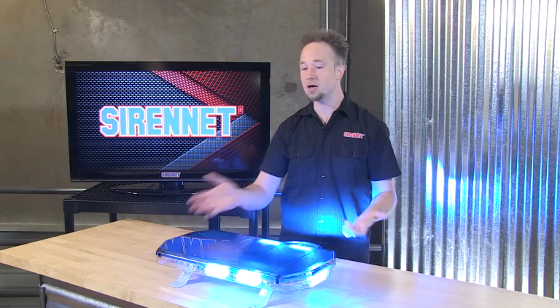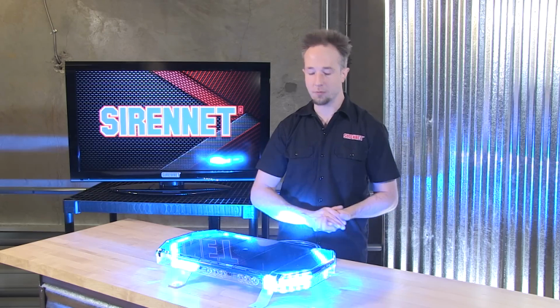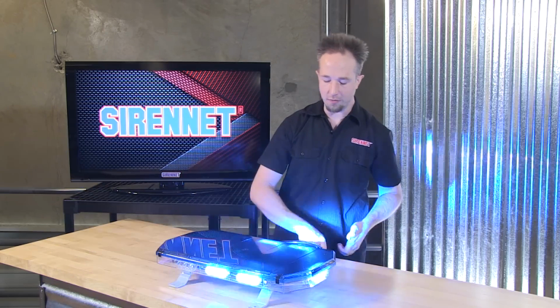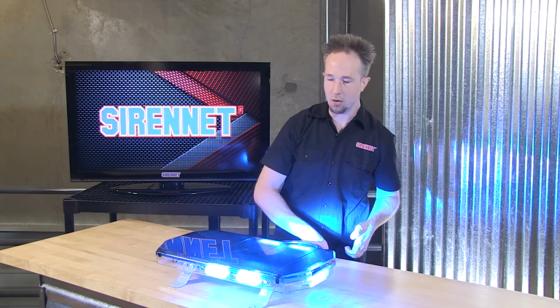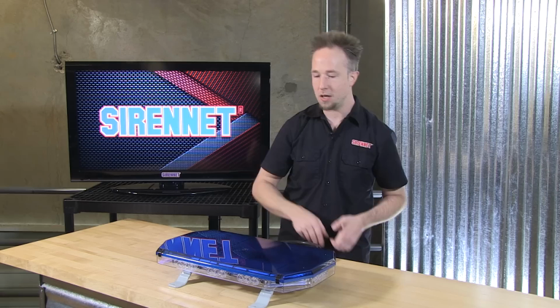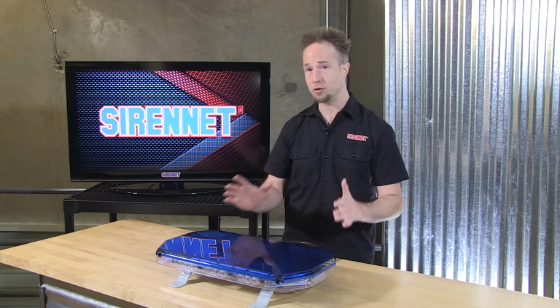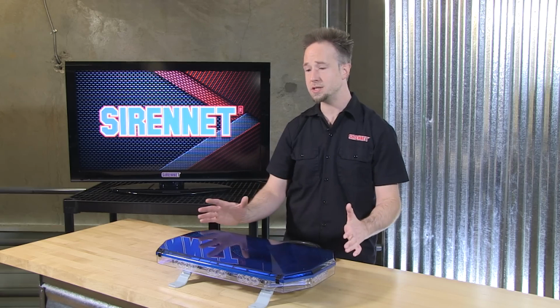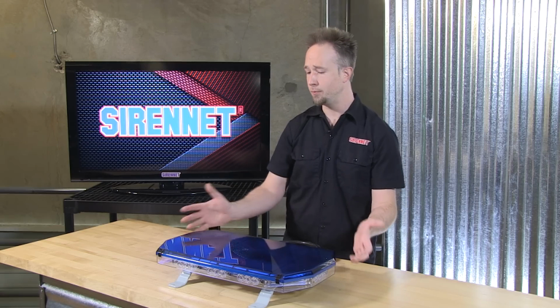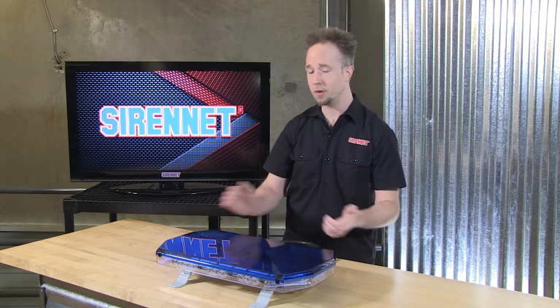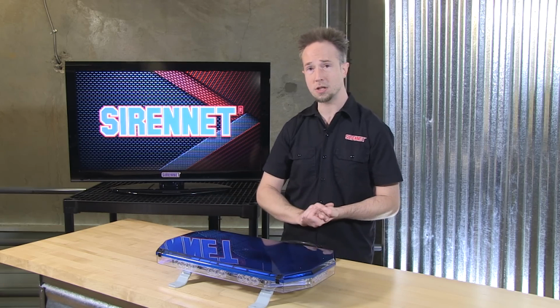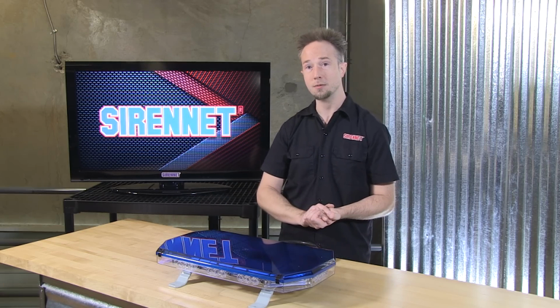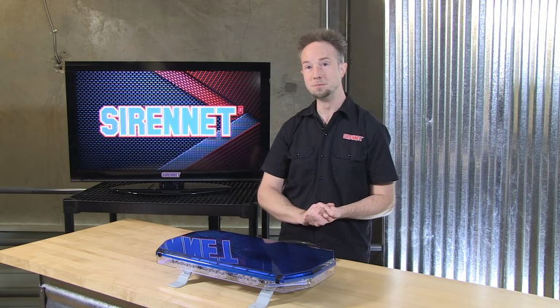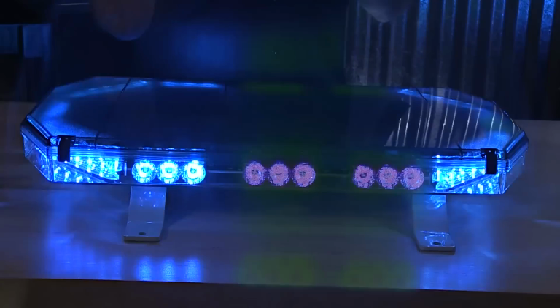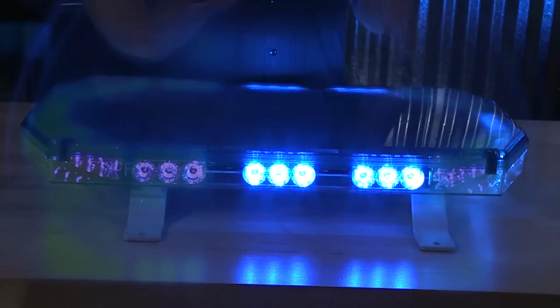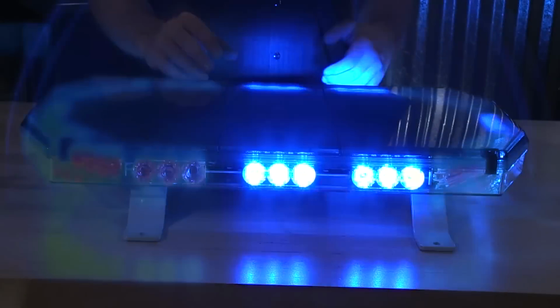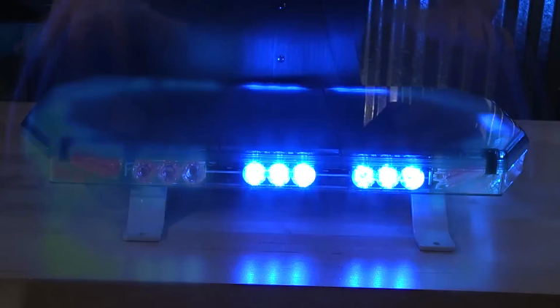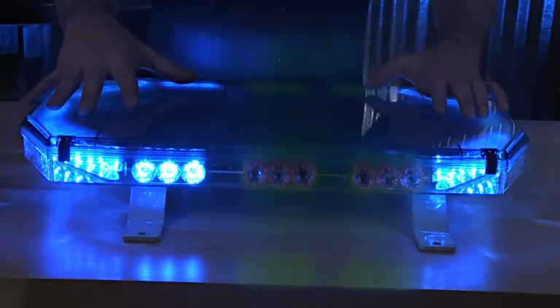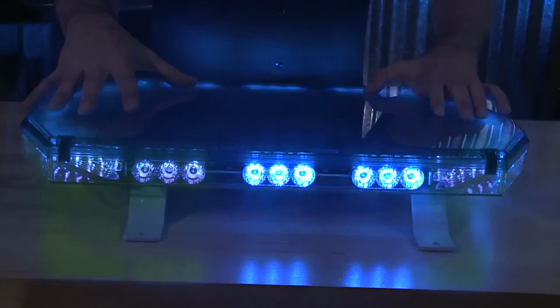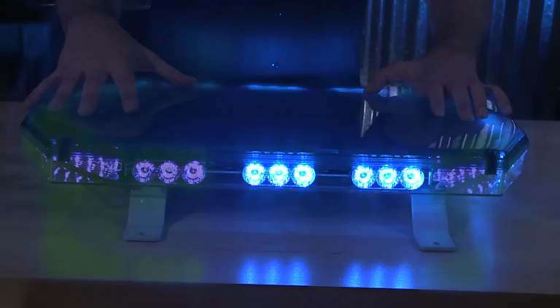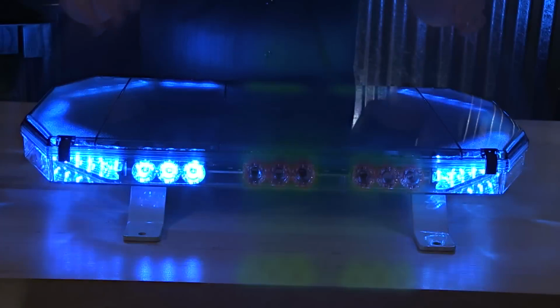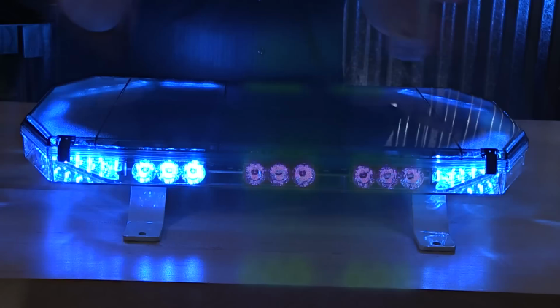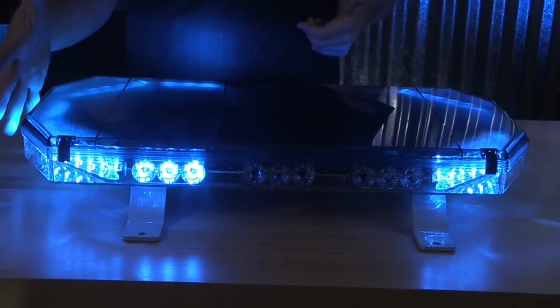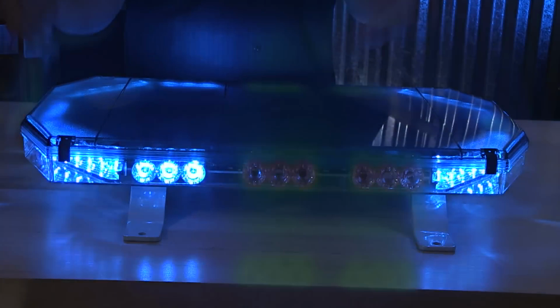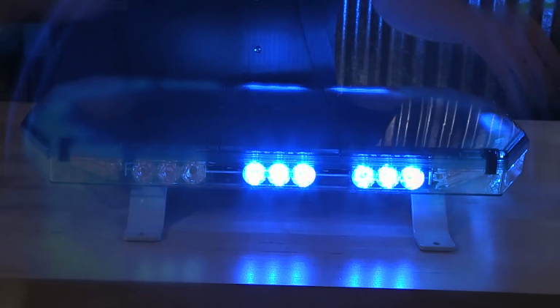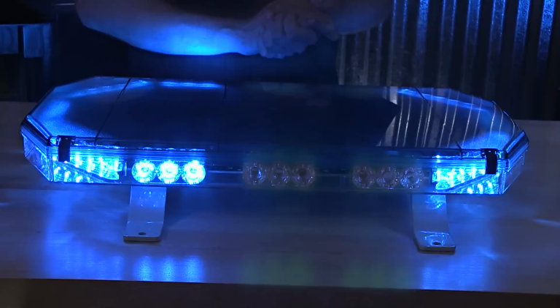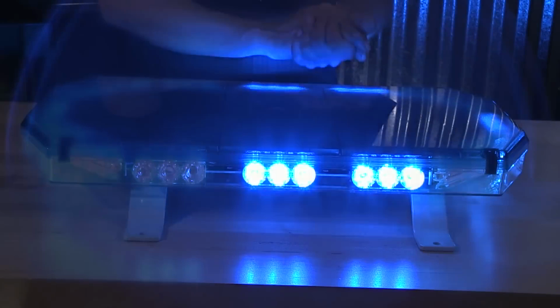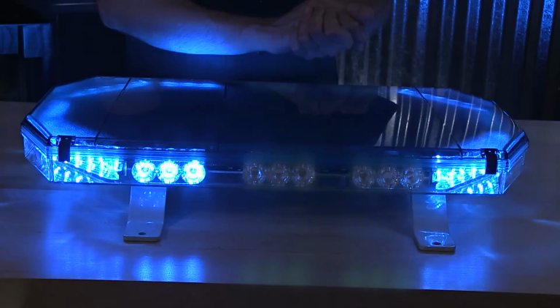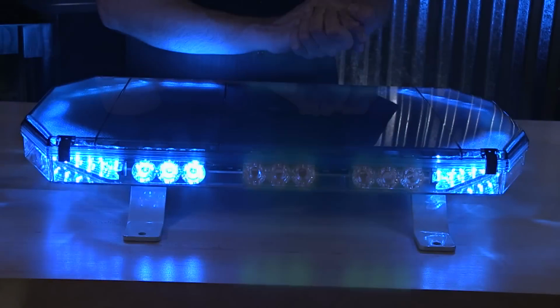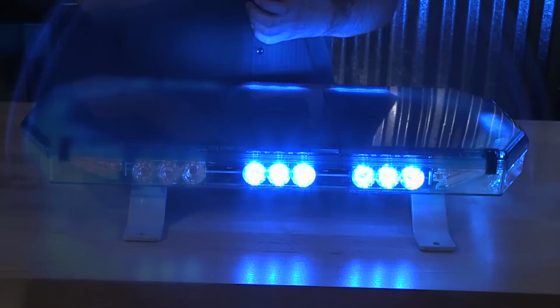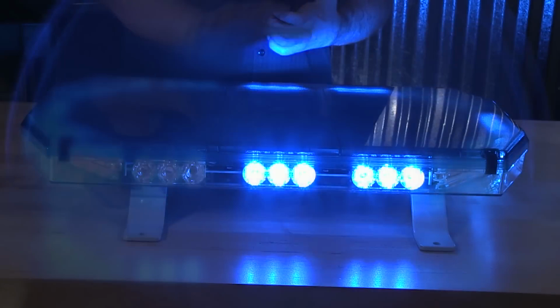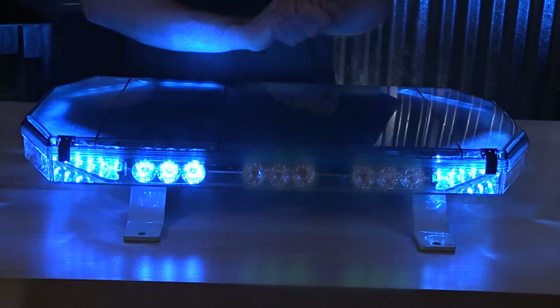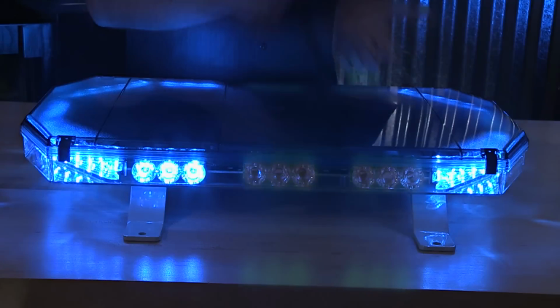A neat option from our friends at Code 3 with the 21TR in the 22-inch length. Thanks for joining me on SirenNet Television. To stay up to date on the most current products and installation presentations, hit that subscribe button. We'll see you next time.